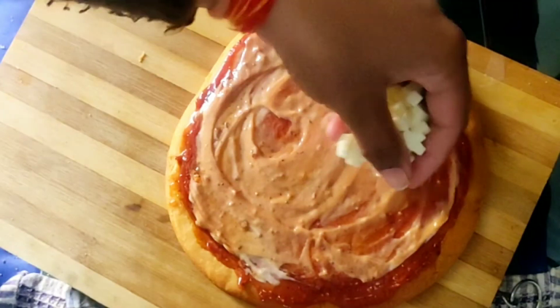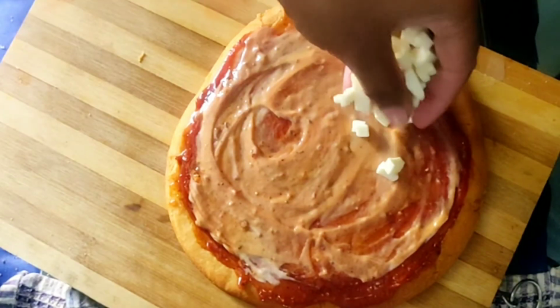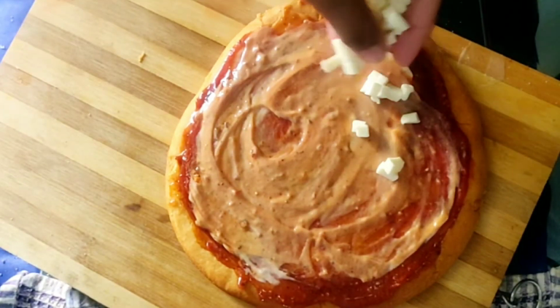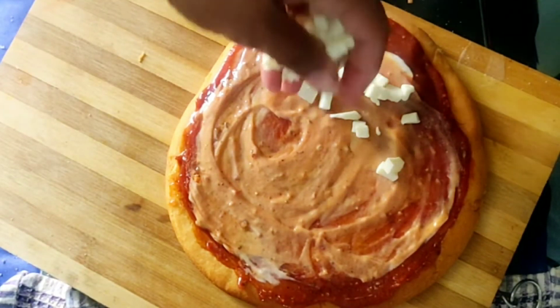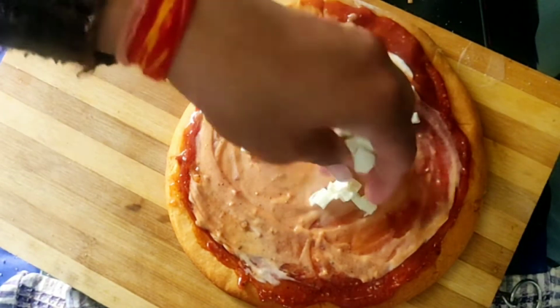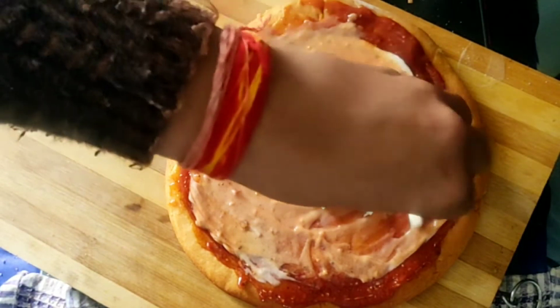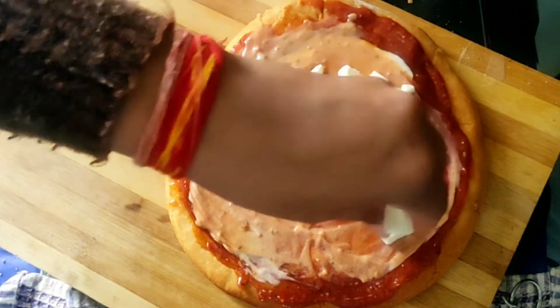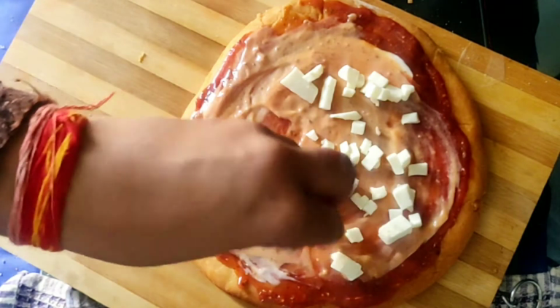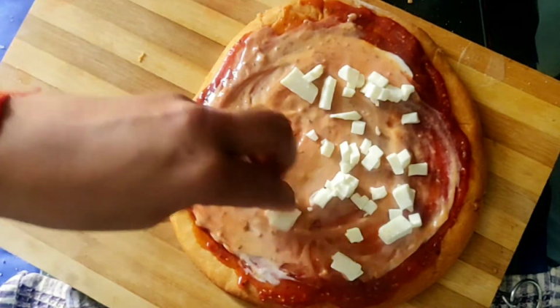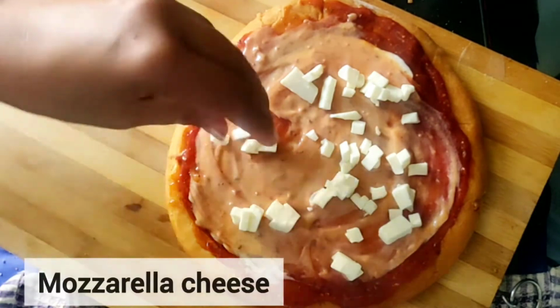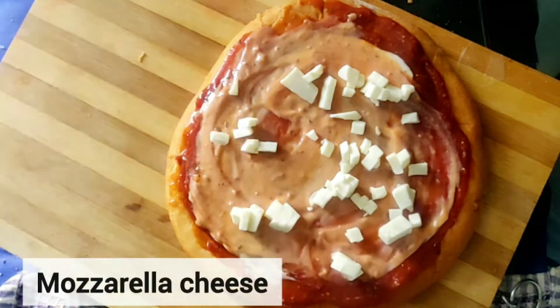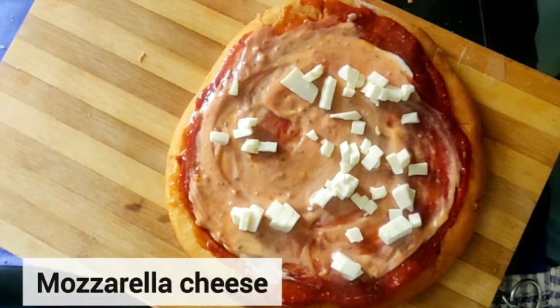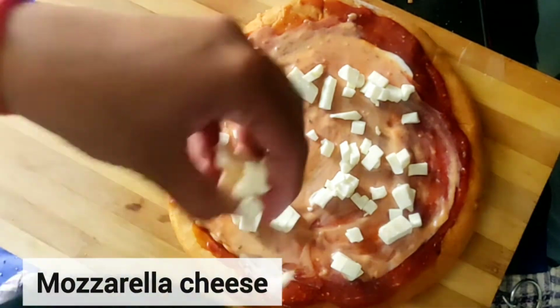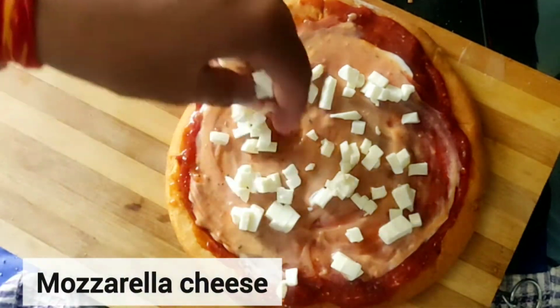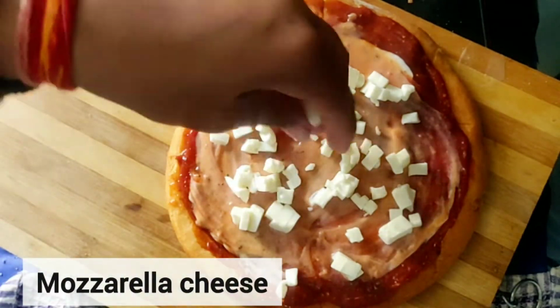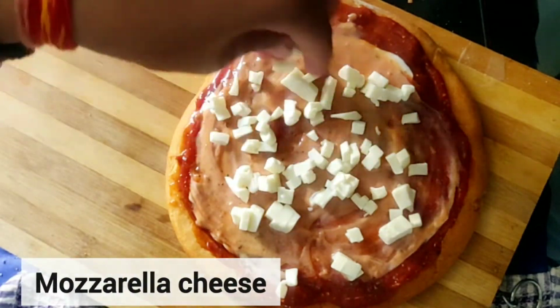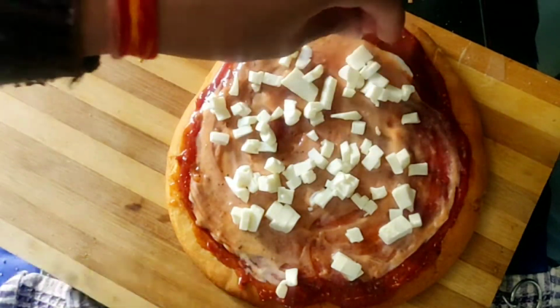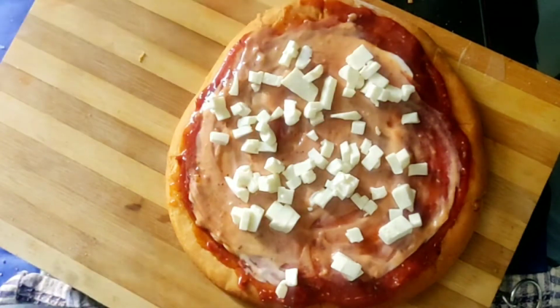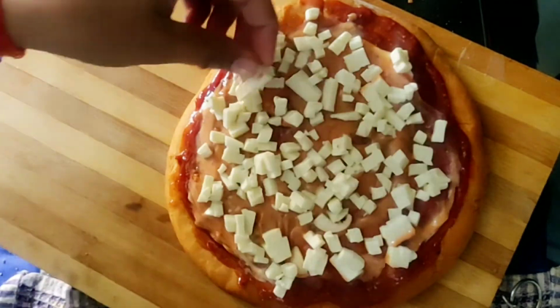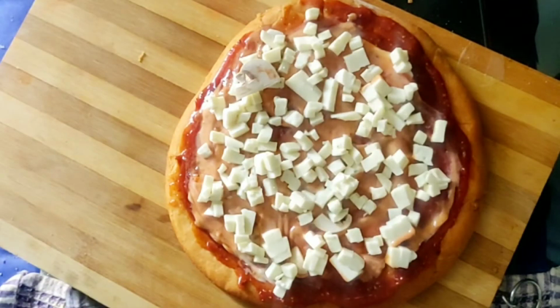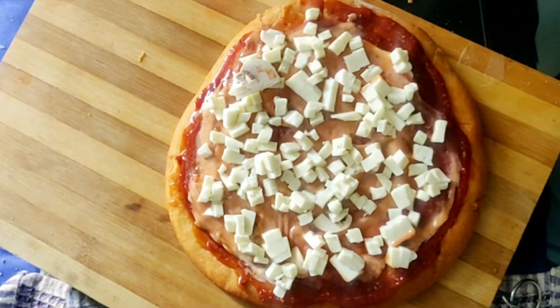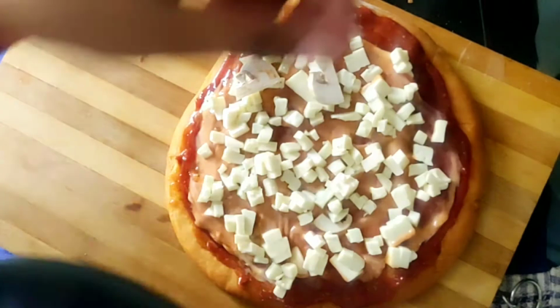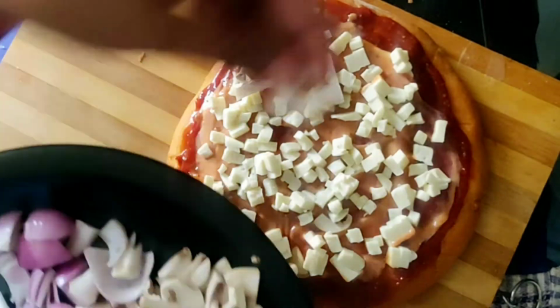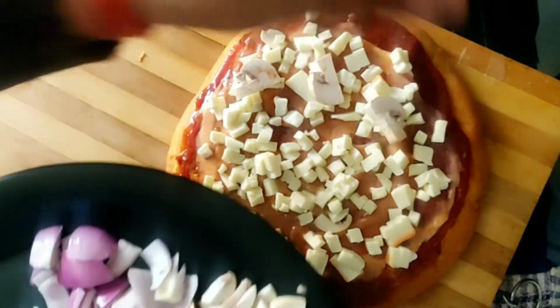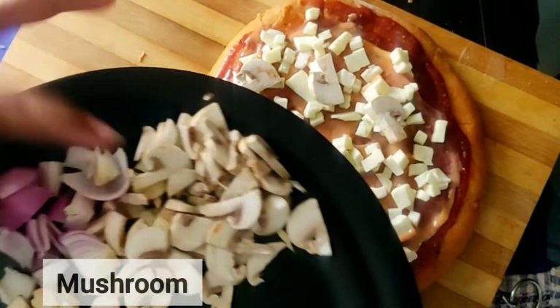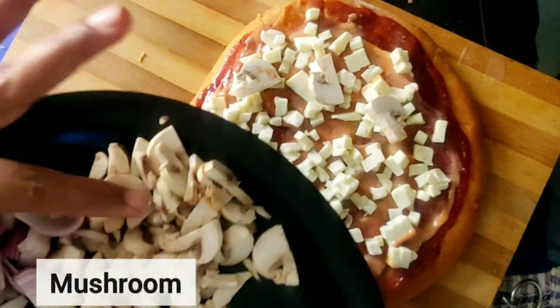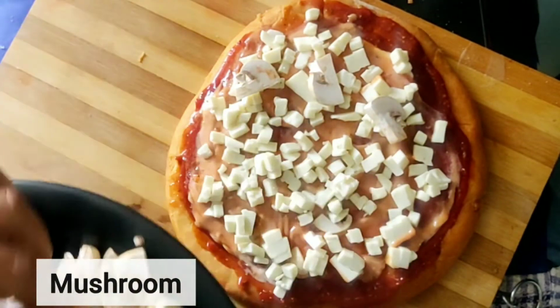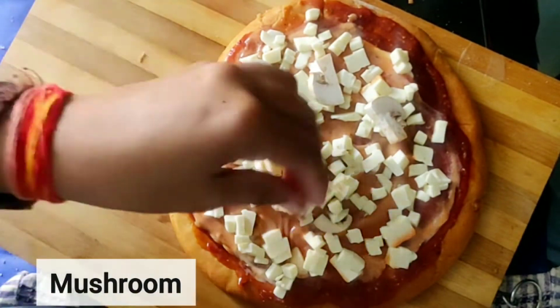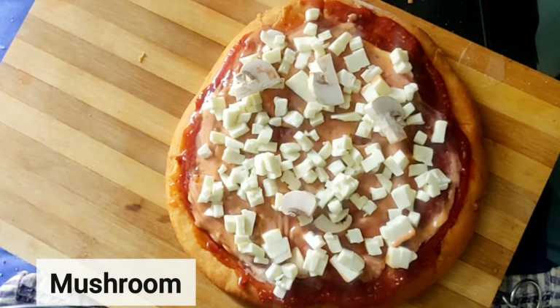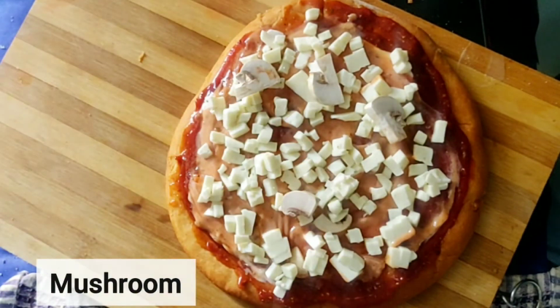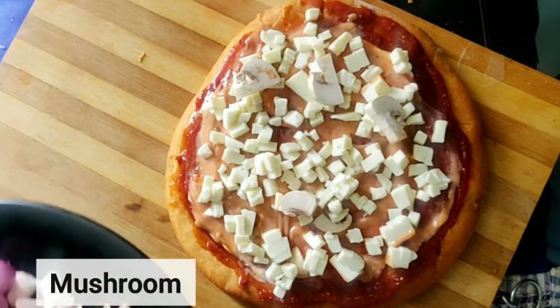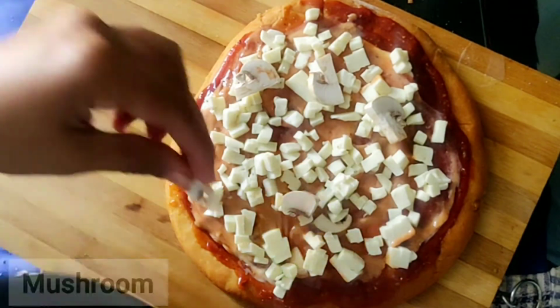After this coating, we put some mozzarella cheese in the cut portions. Then I layer some mushrooms on top.